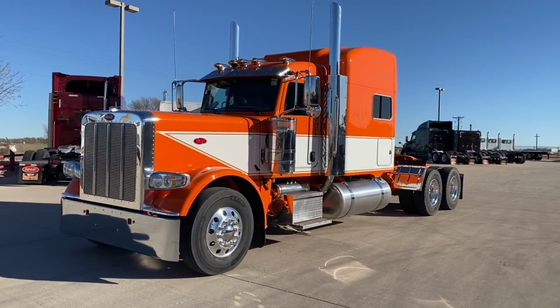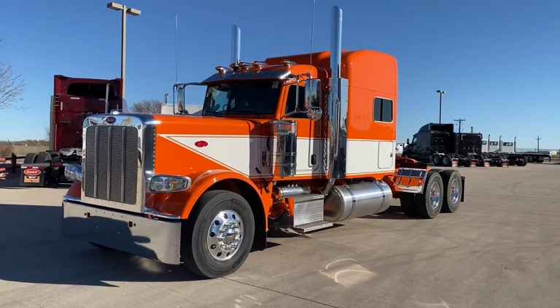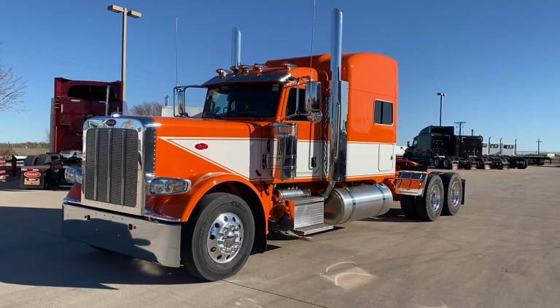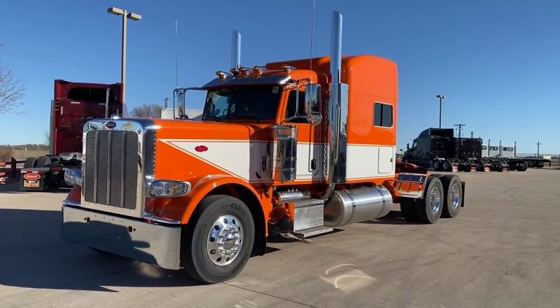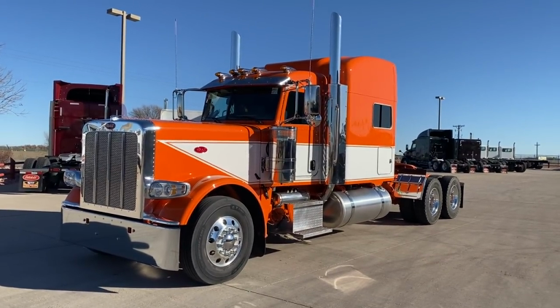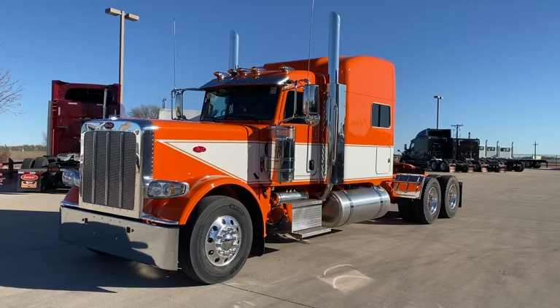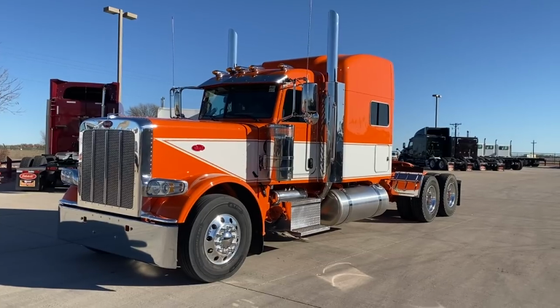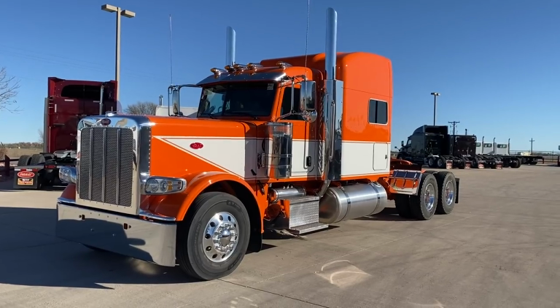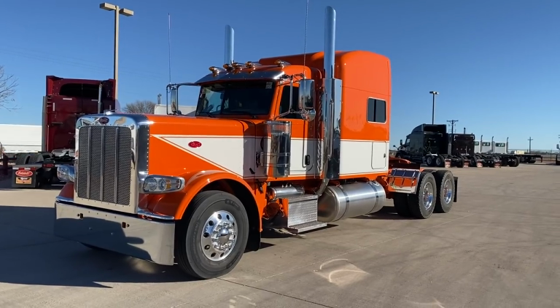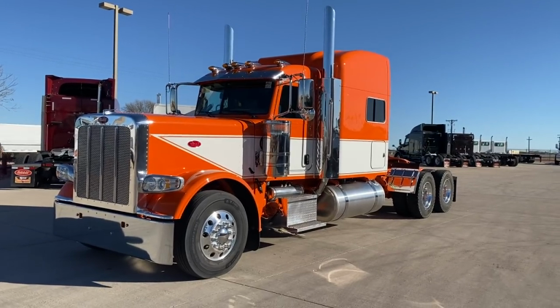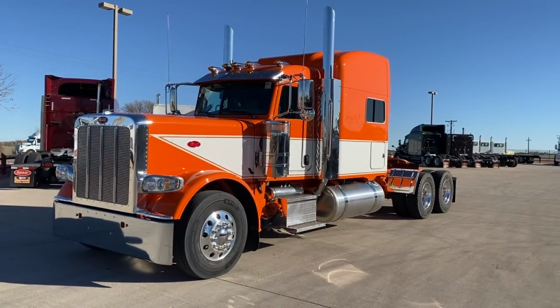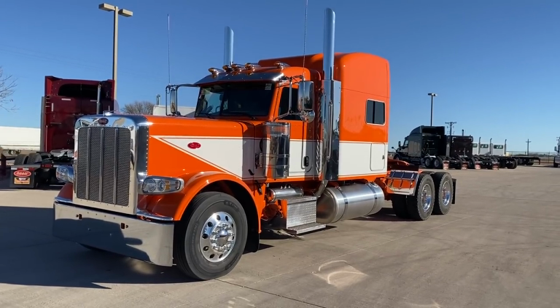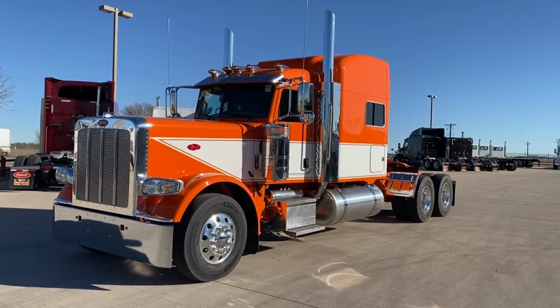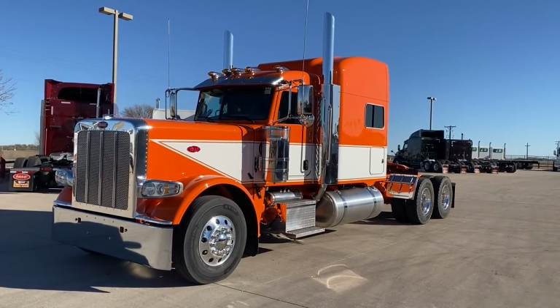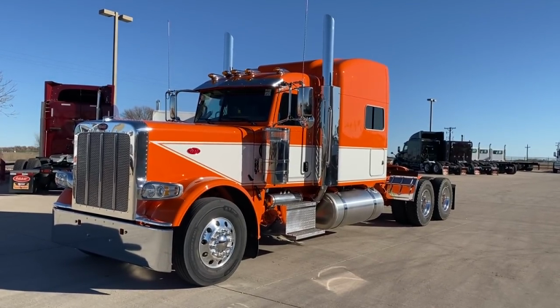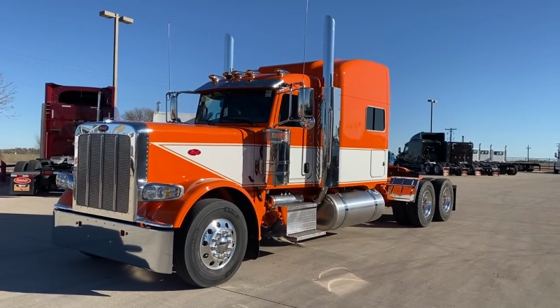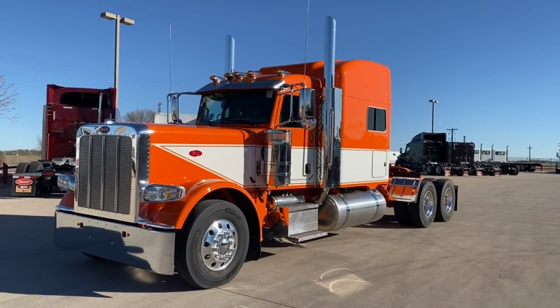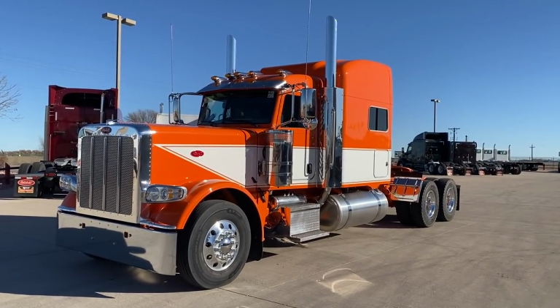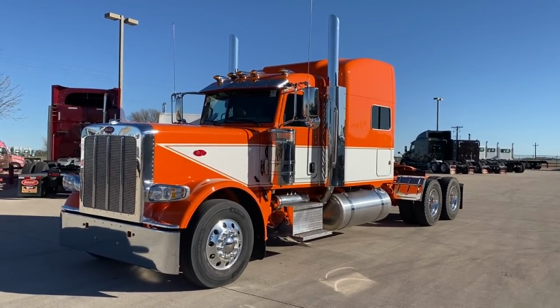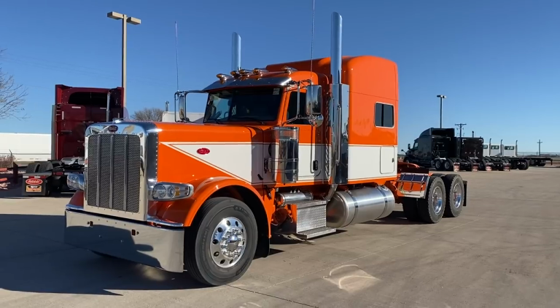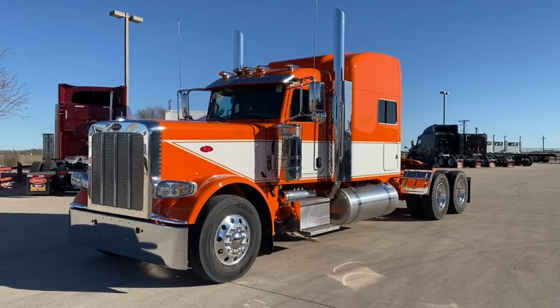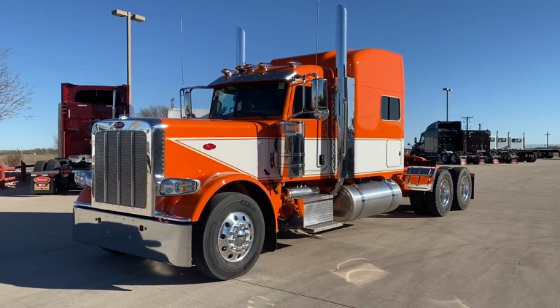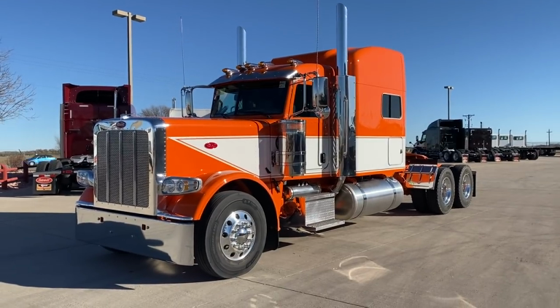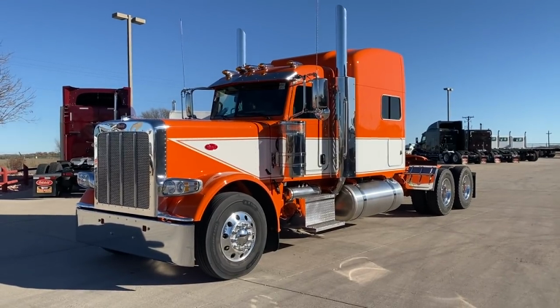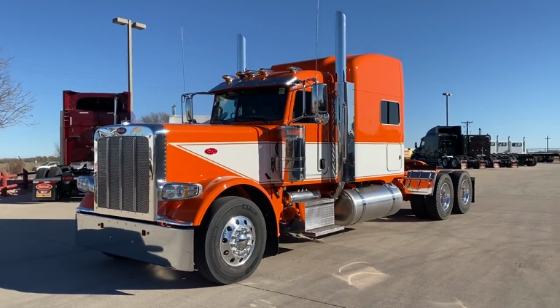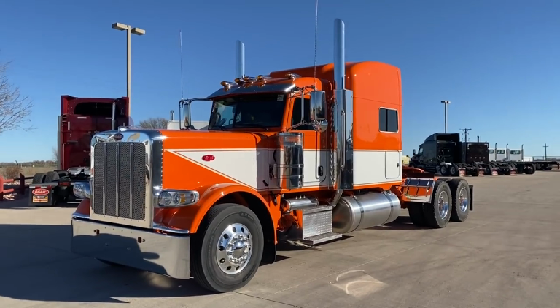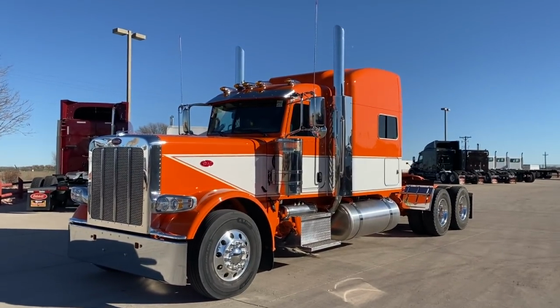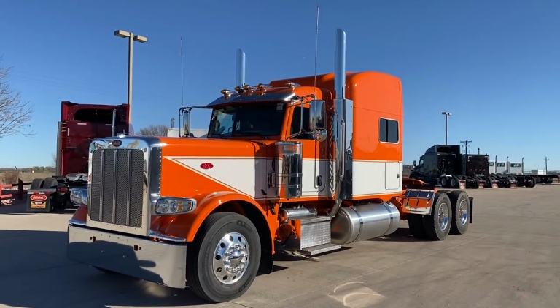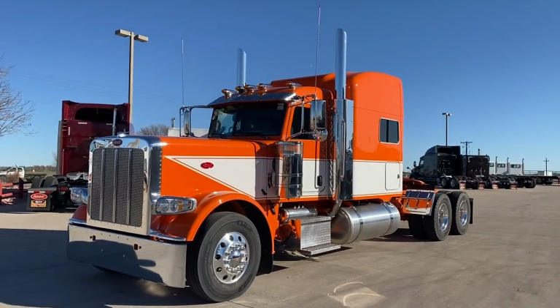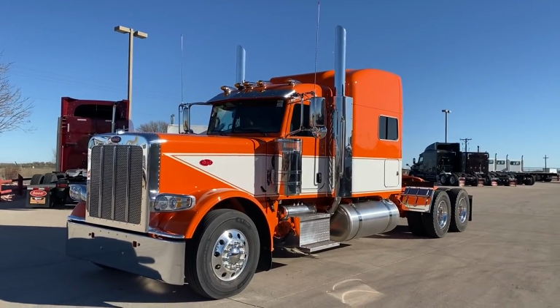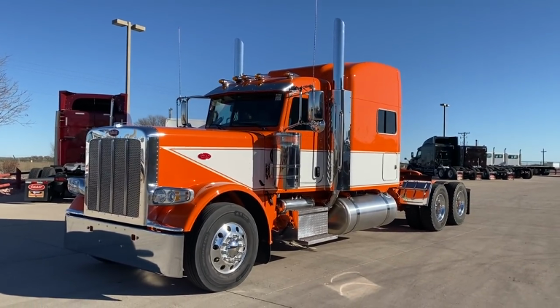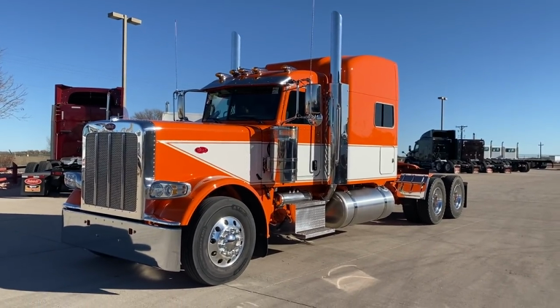It's a 2020 Peterbilt 389 extended hood, ultra cab, the 78 inch stand-up sleeper, 270 wheelbase, I believe.